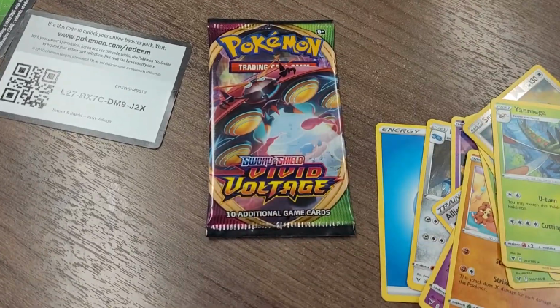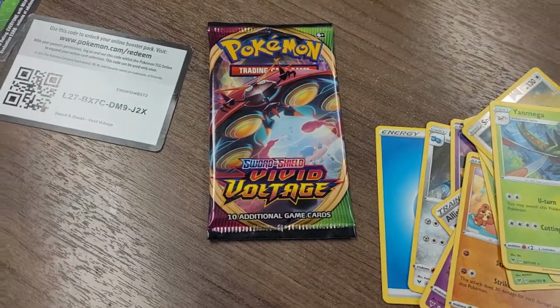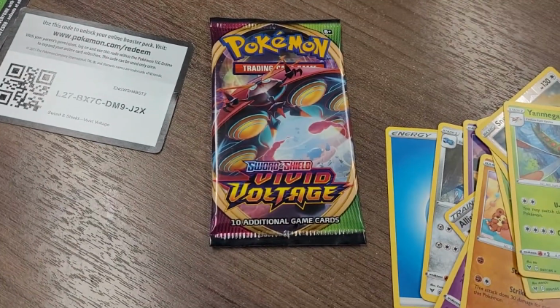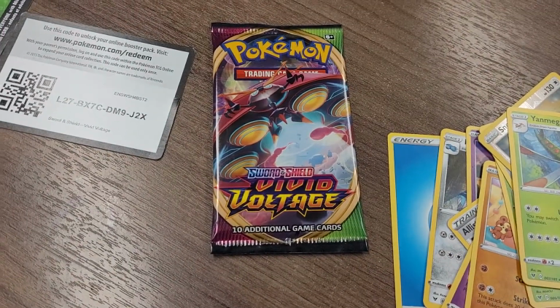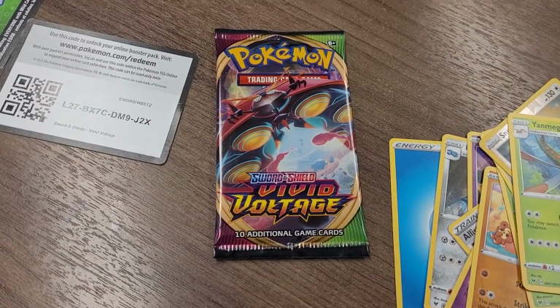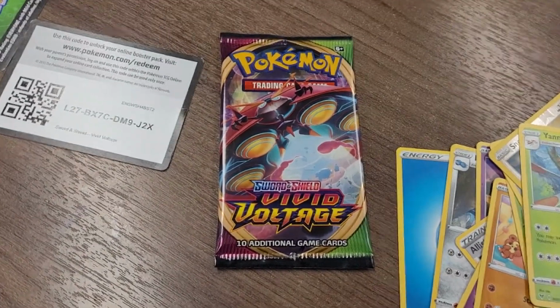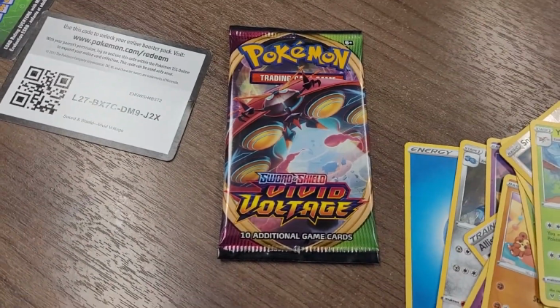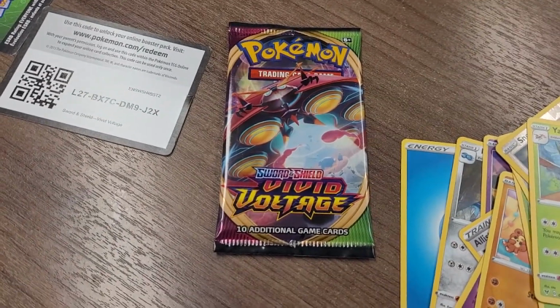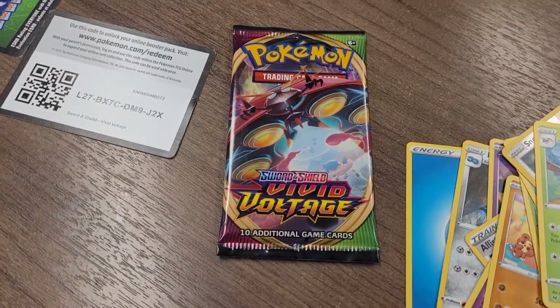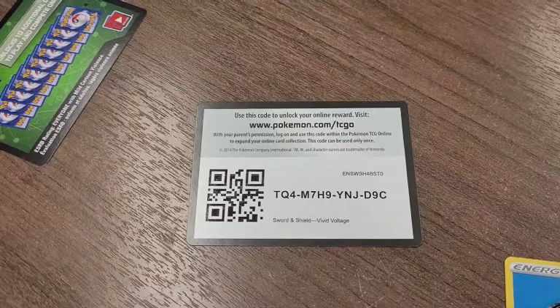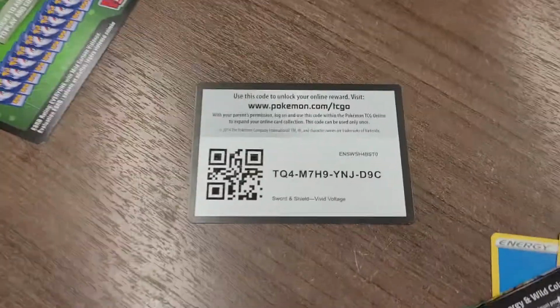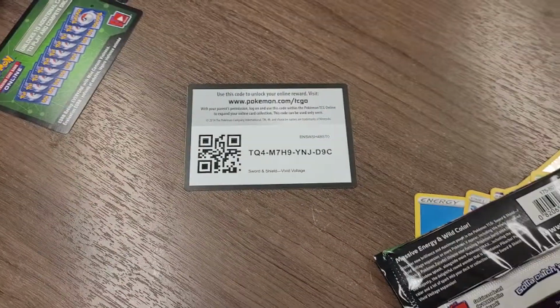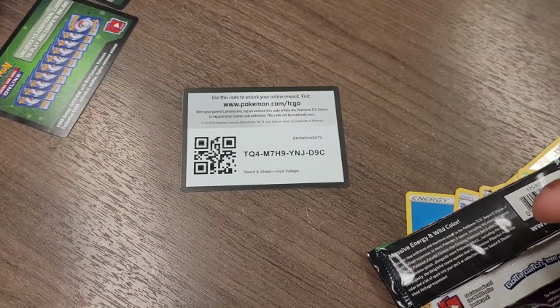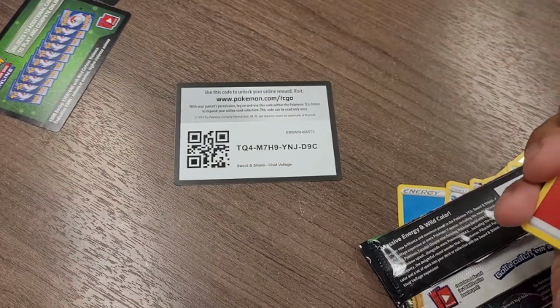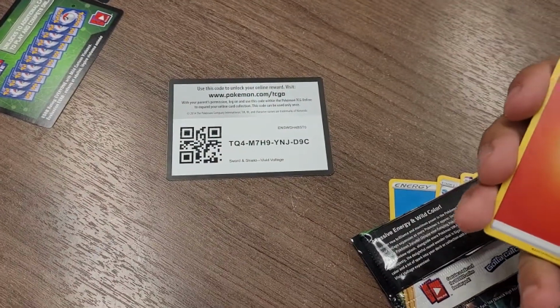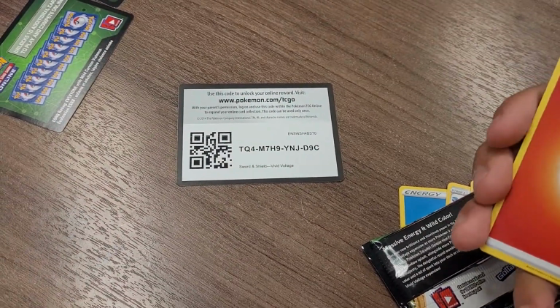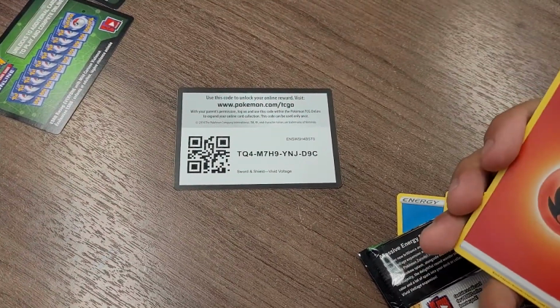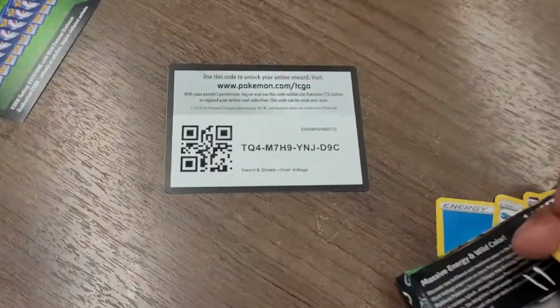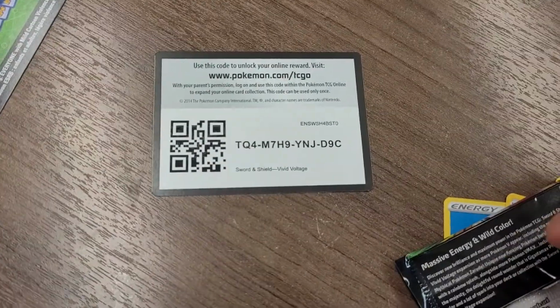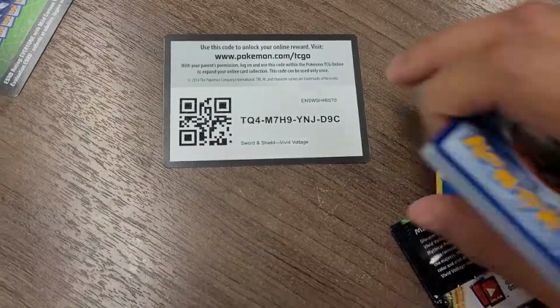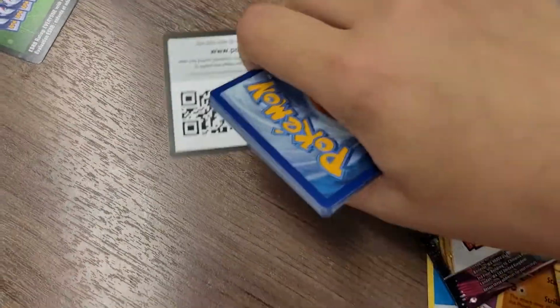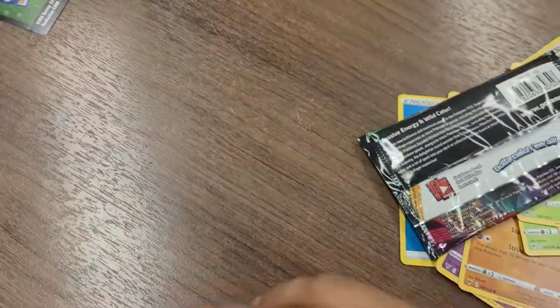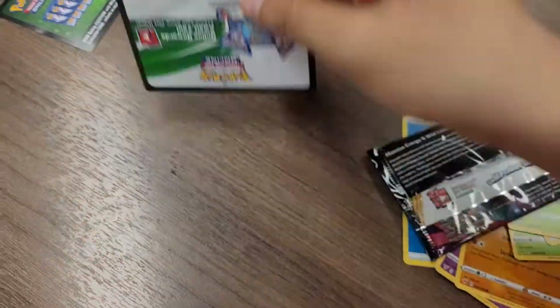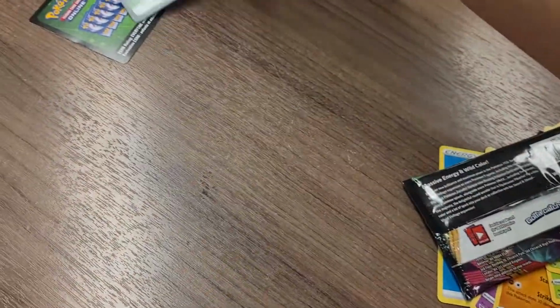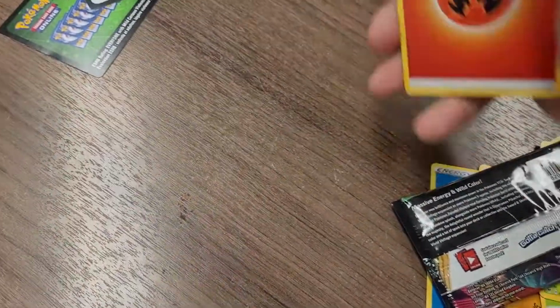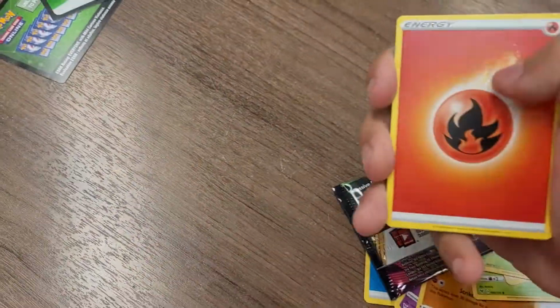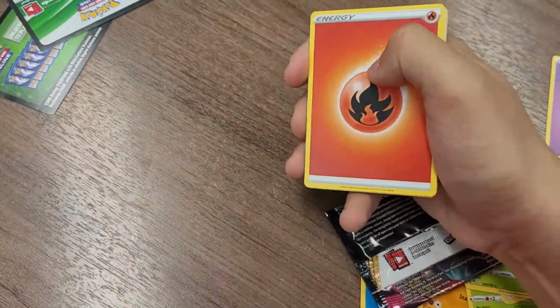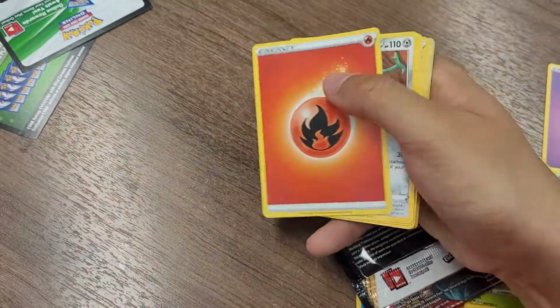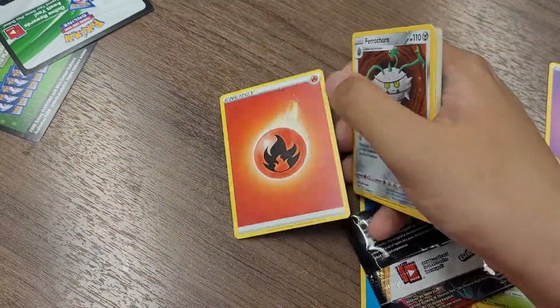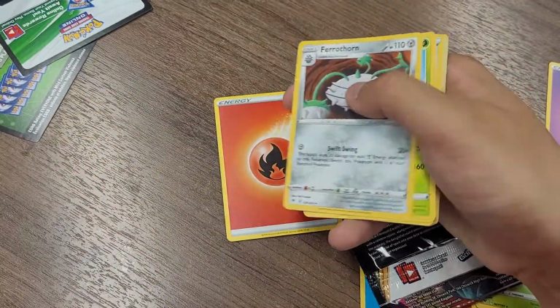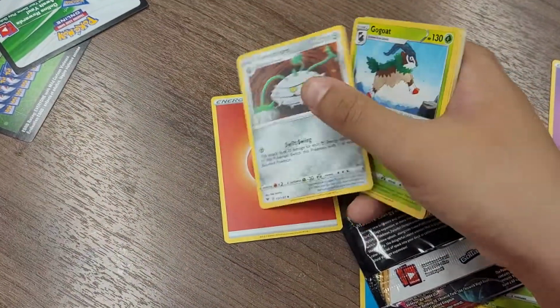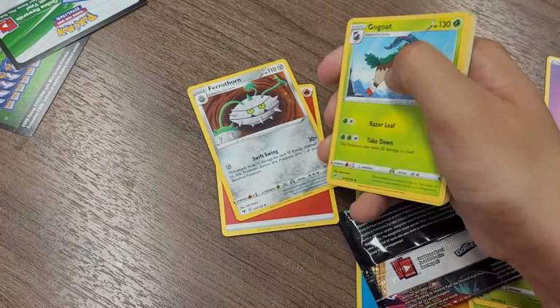I probably counted my chickens before they hatched. The code is white — I think there's a holographic on the back. Here's the code right there — be sure to punch it in. We got a Fire-type Energy and Ferrothorn.